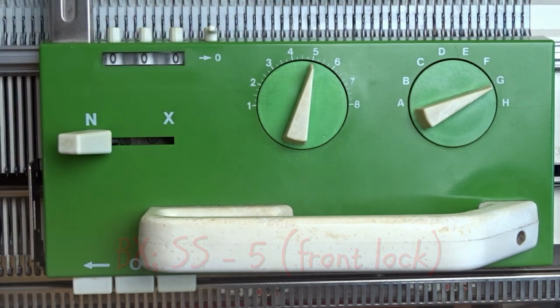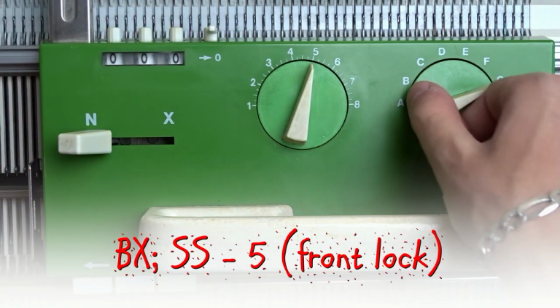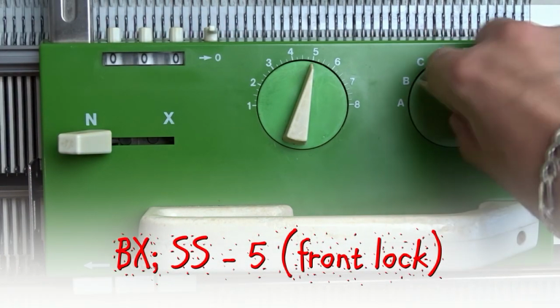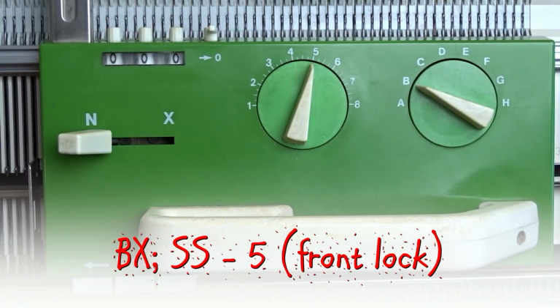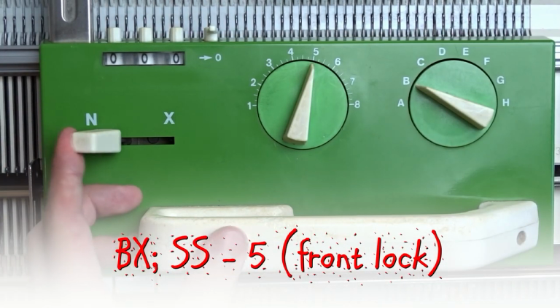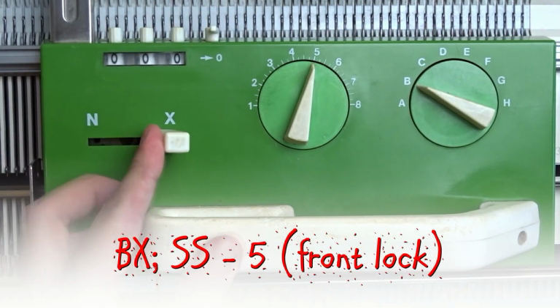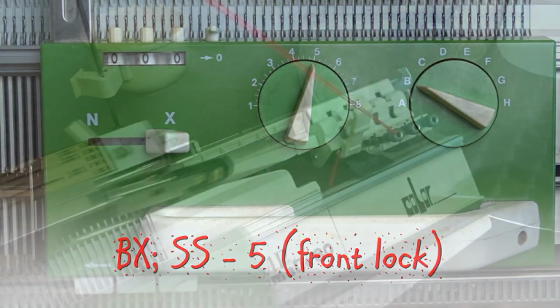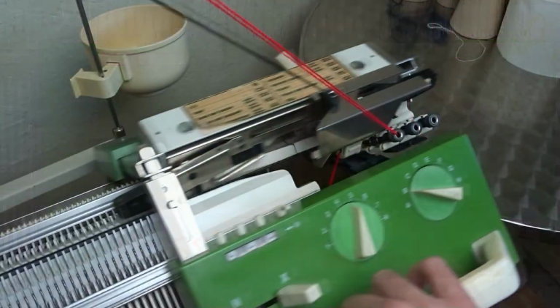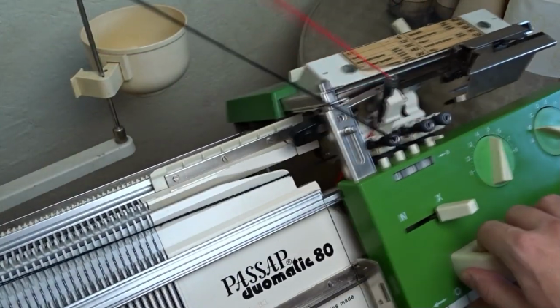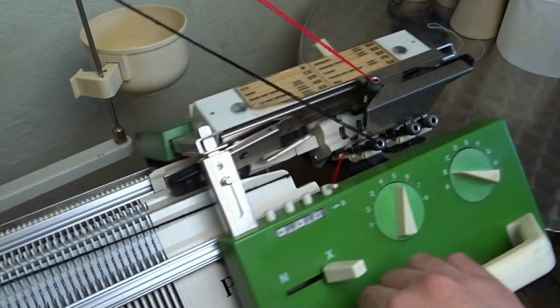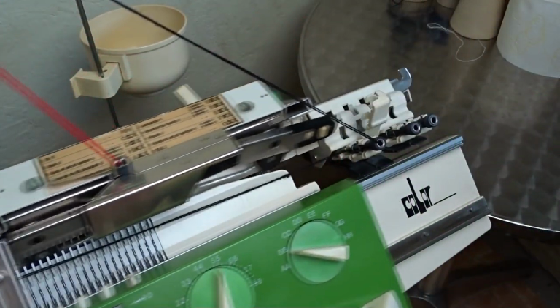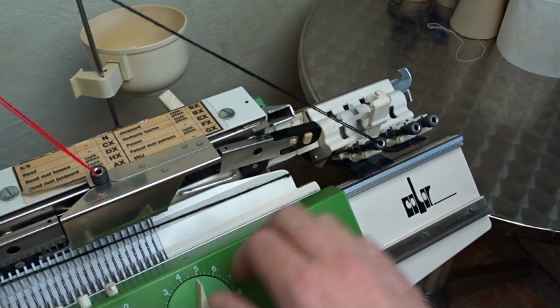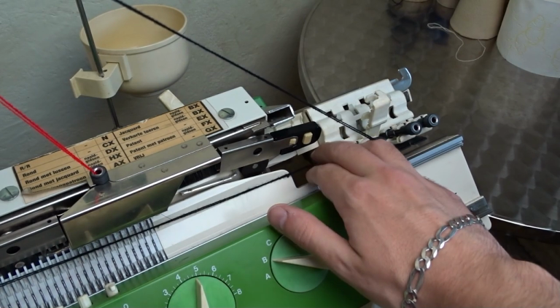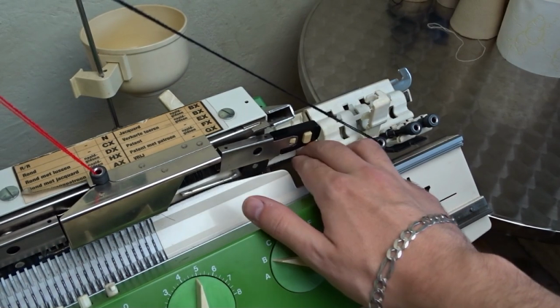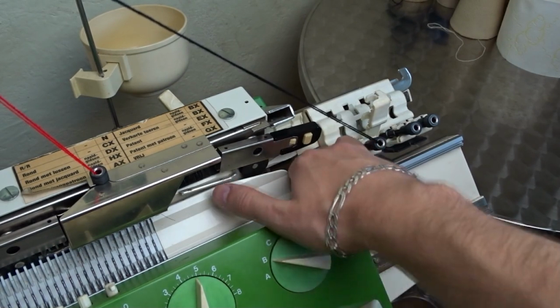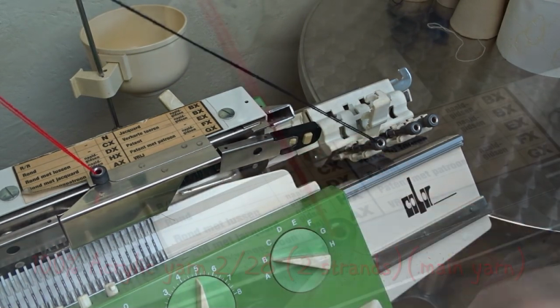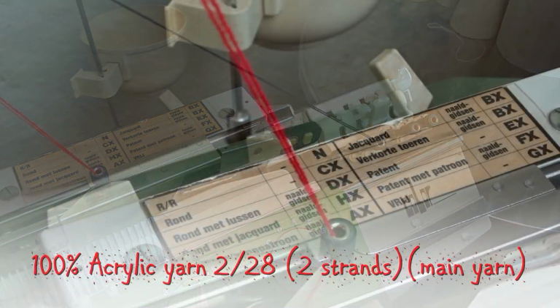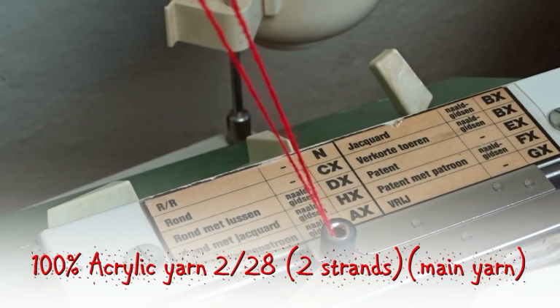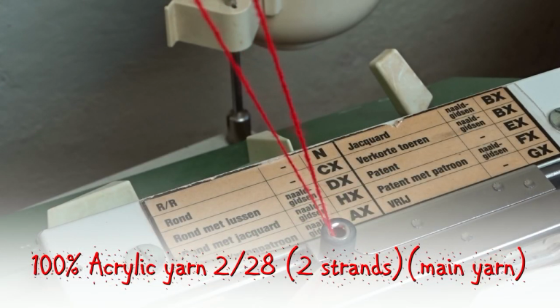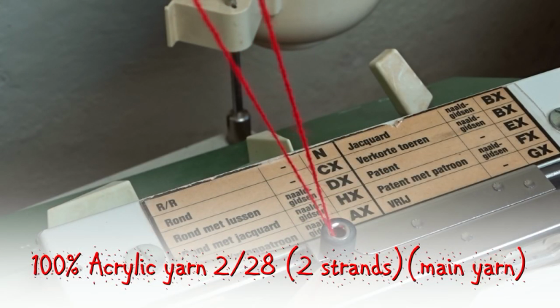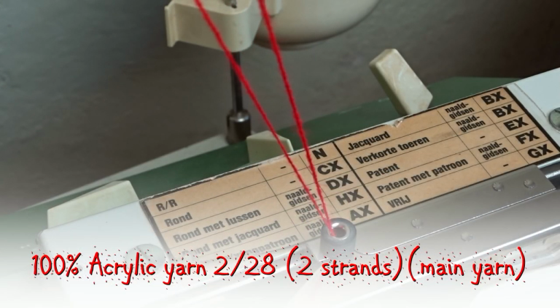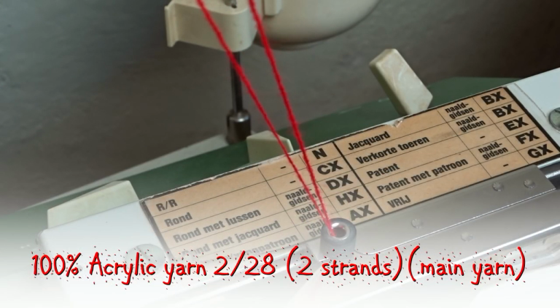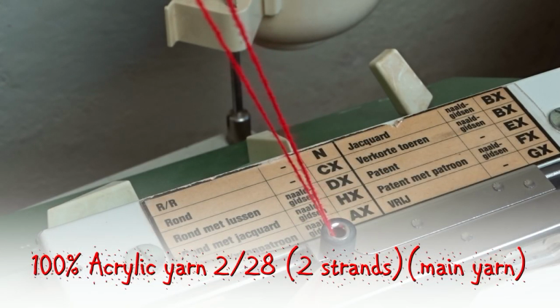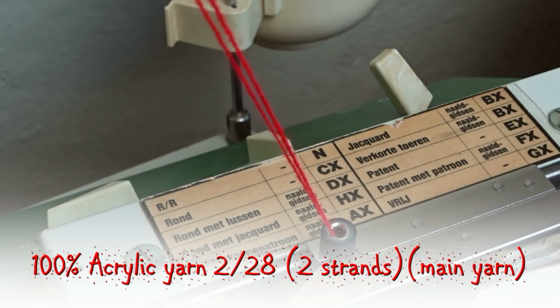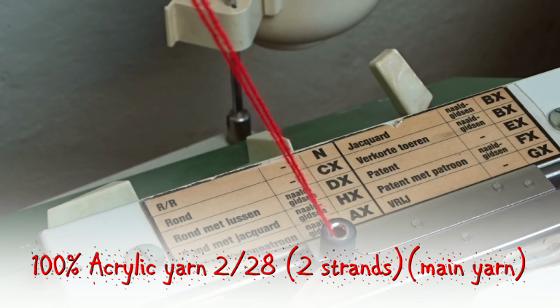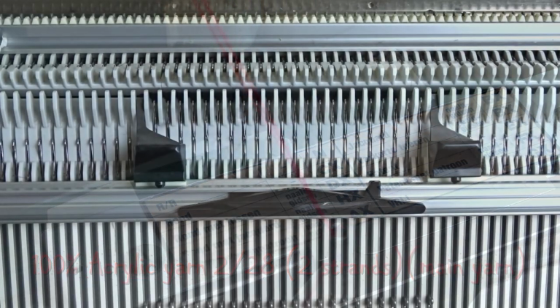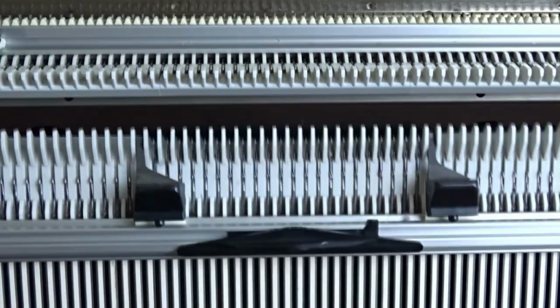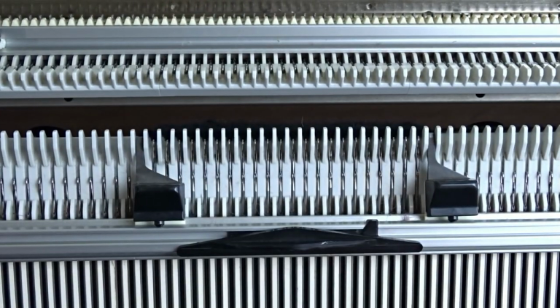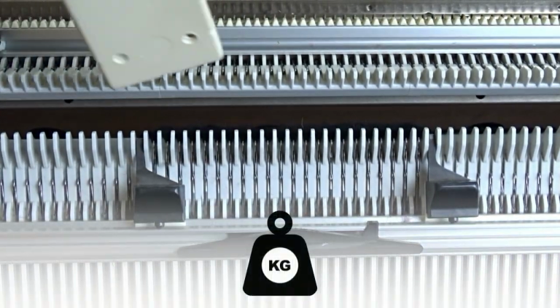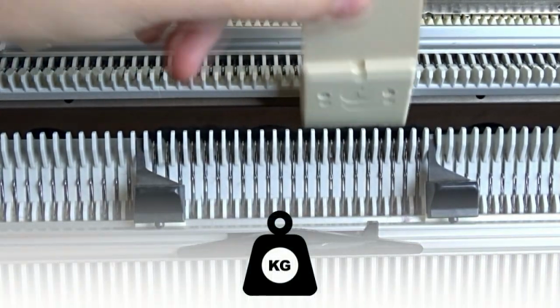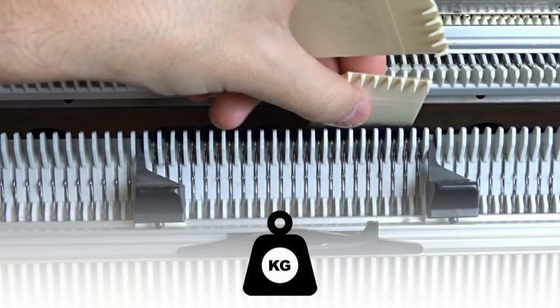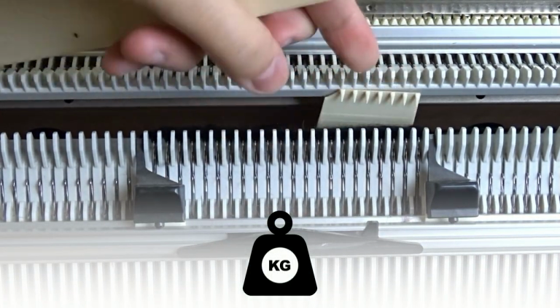Tap on the needles when knitting the first few rows to tighten the yarn. Now set the front lock to BX and take the main yarn. I am using two strands of acrylic yarn. Lower the front bed and attach weights to the waste yarn.